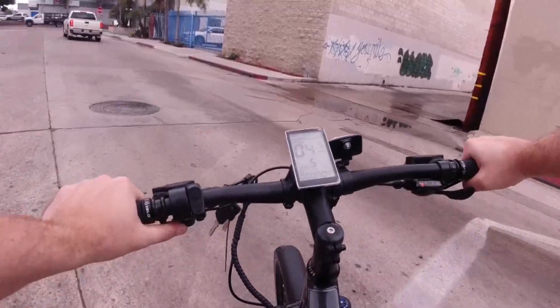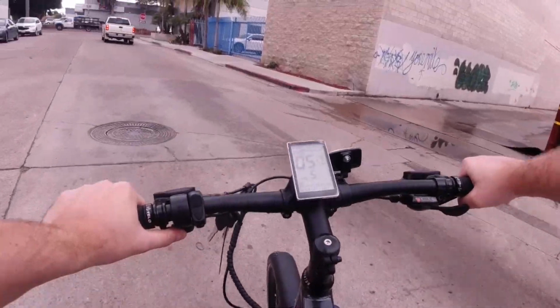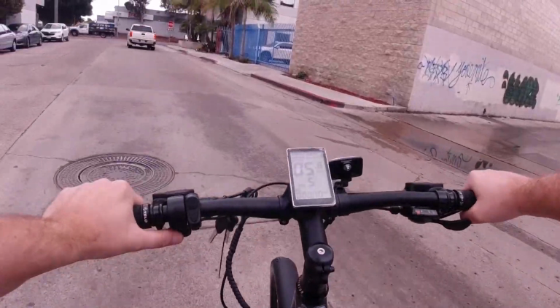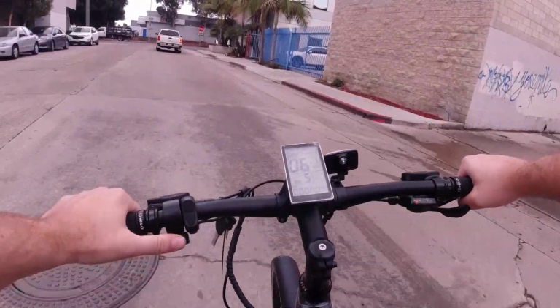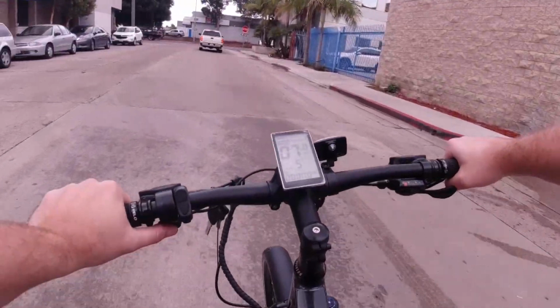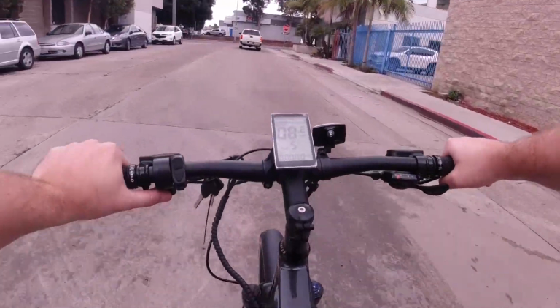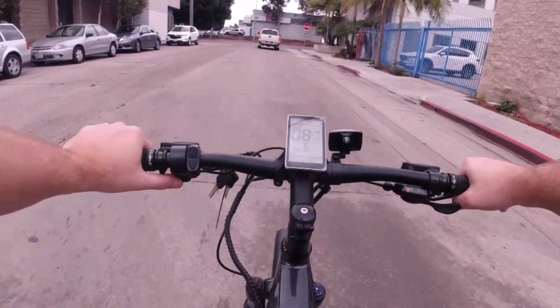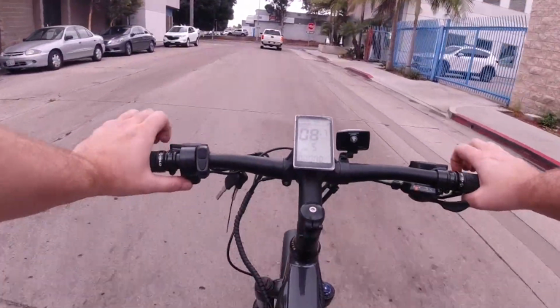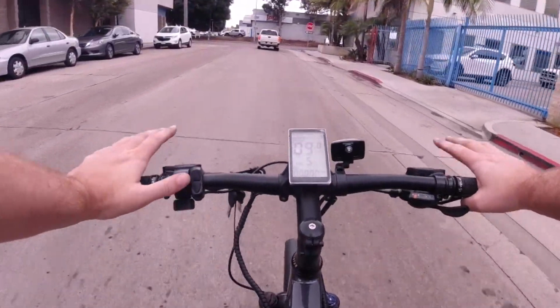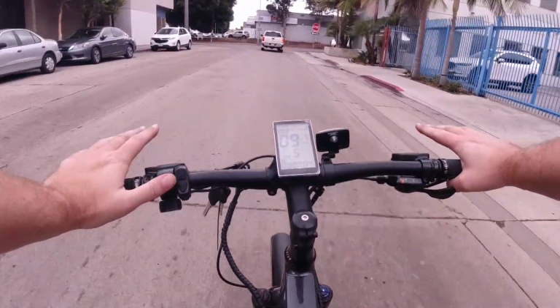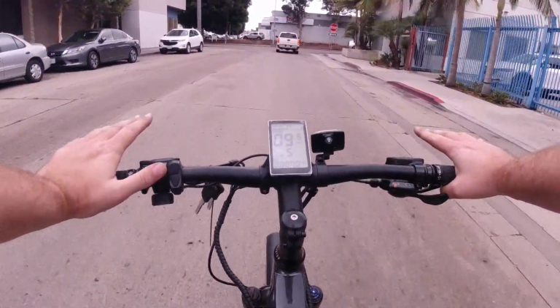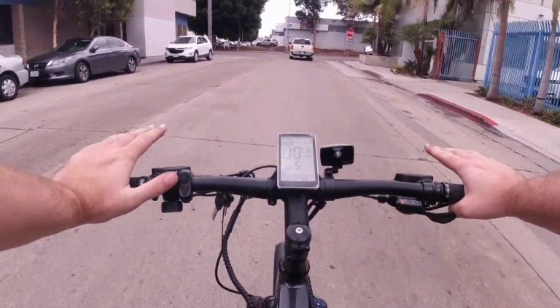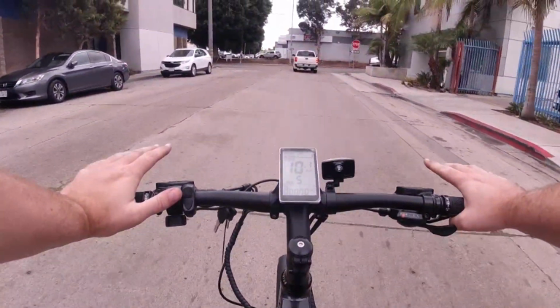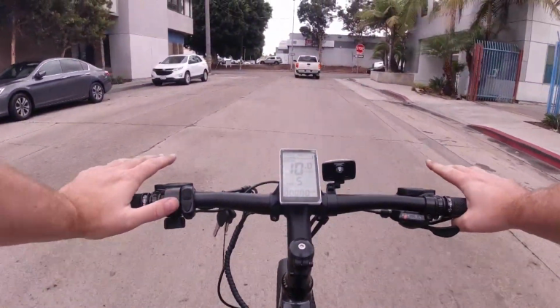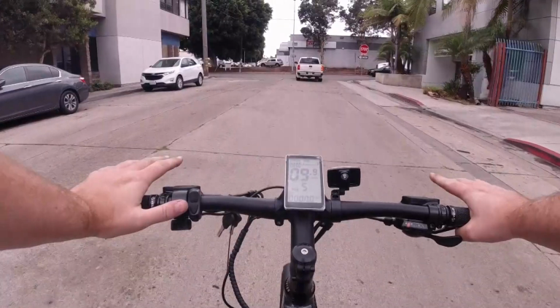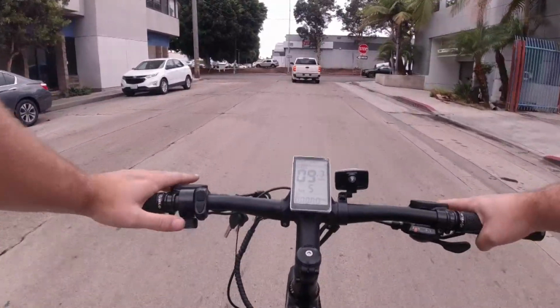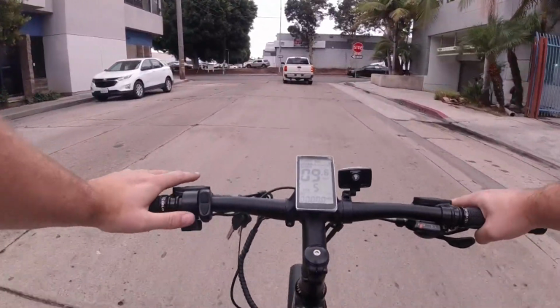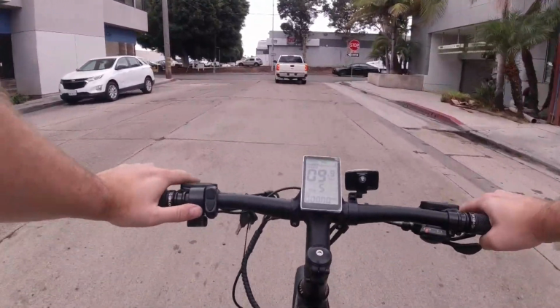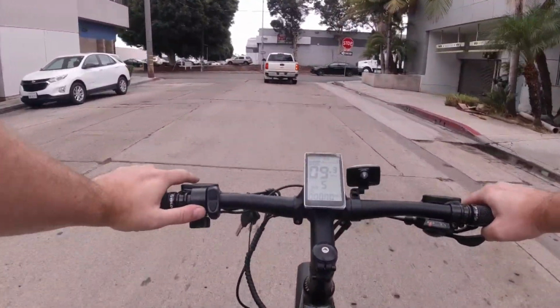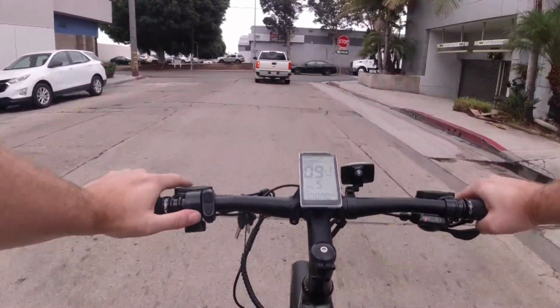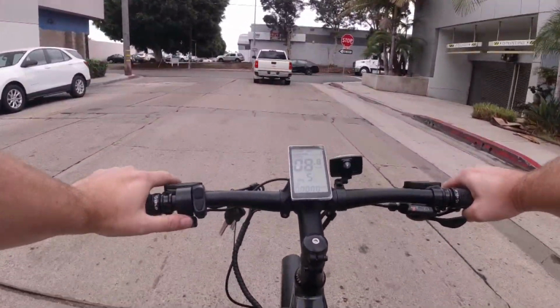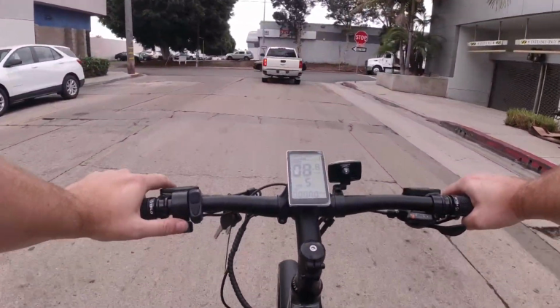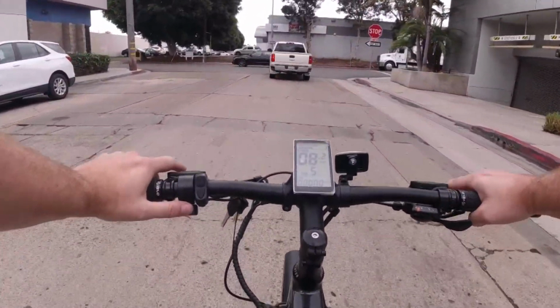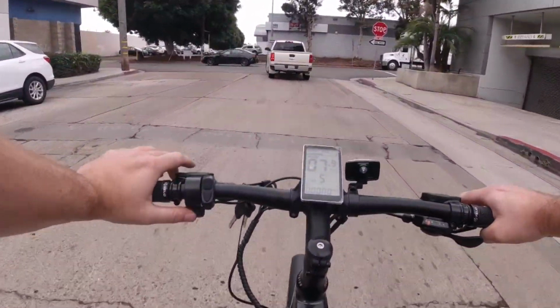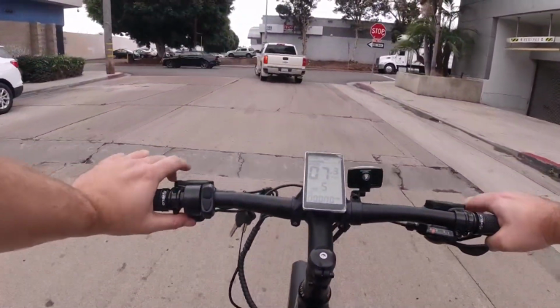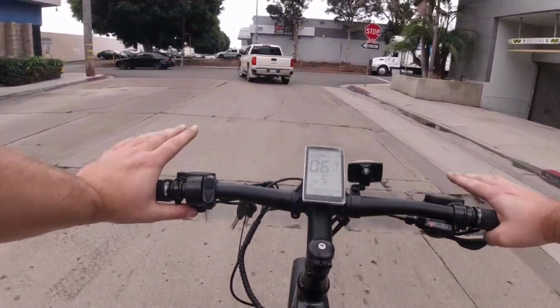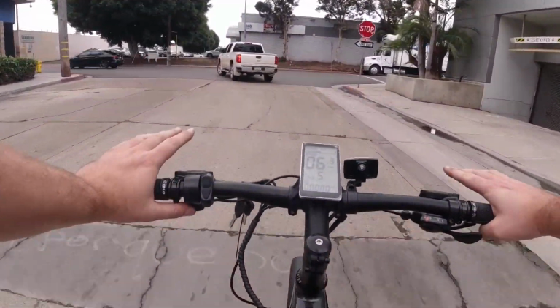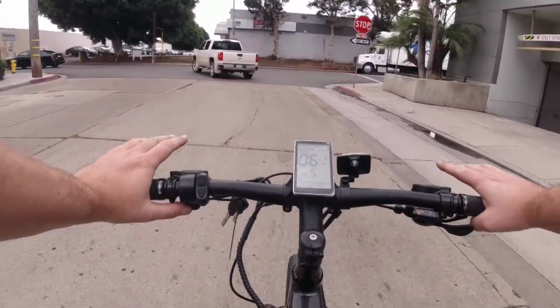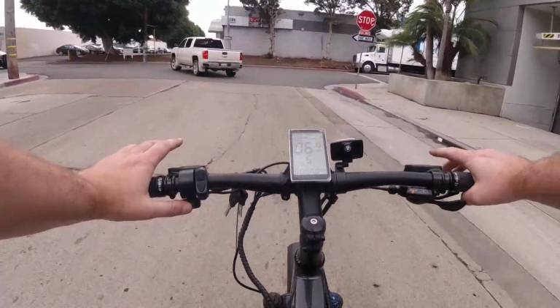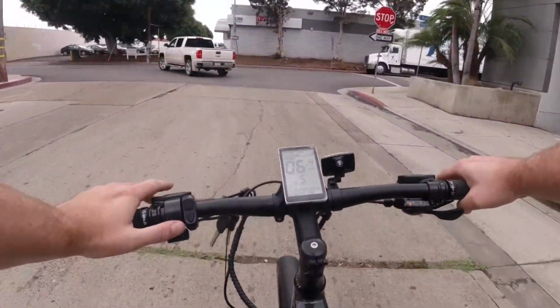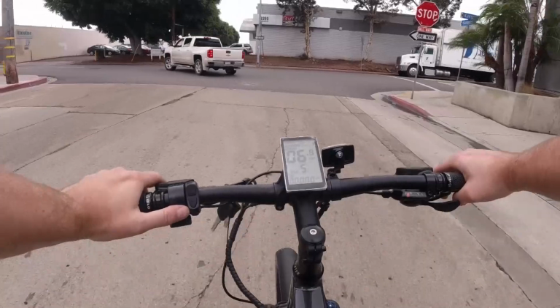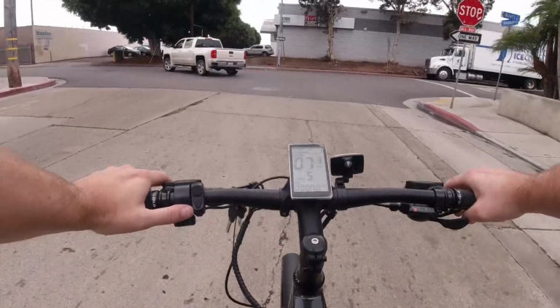I'm at pedal assist five and hitting the throttle. It's not really associated with the pedal assist level — it does appear you just have to have pedal assist on in general for the throttle to work, but the throttle is only going to have one power level regardless of your pedal assist setting.